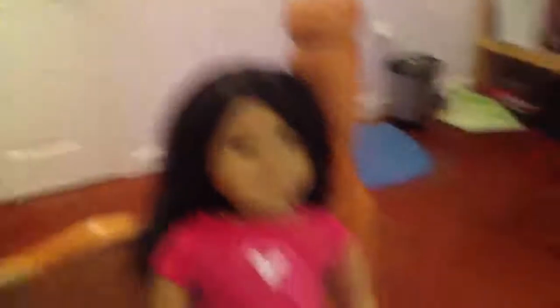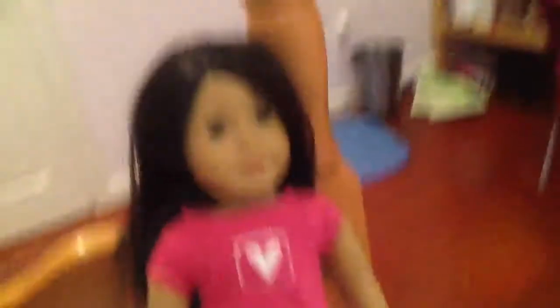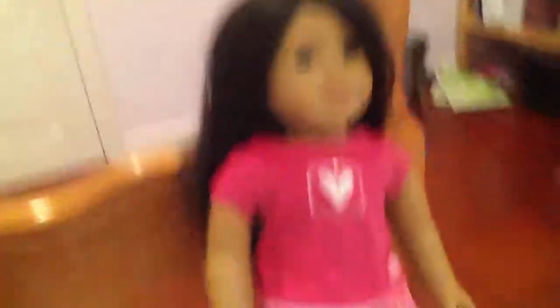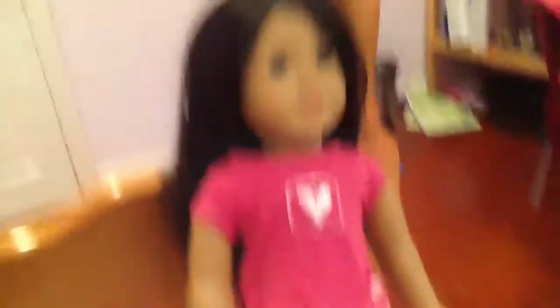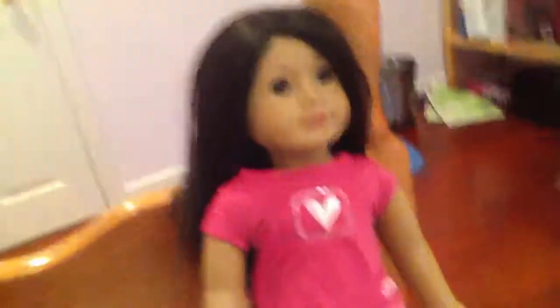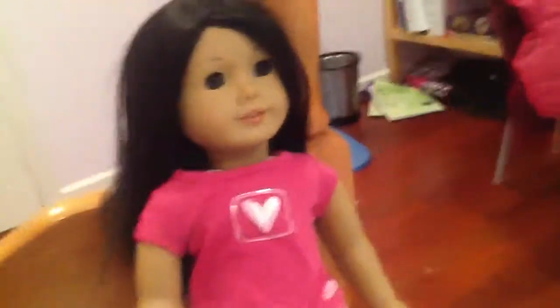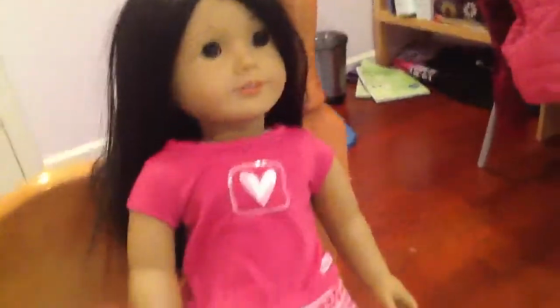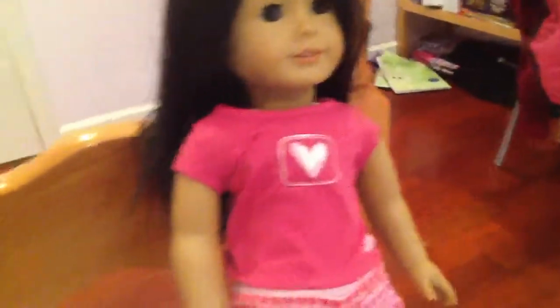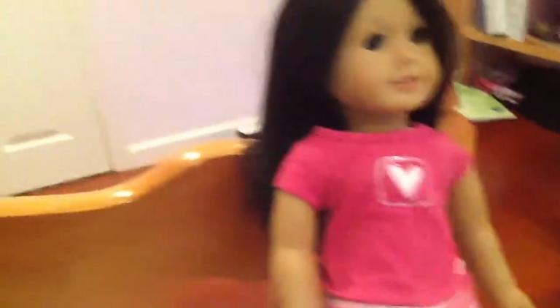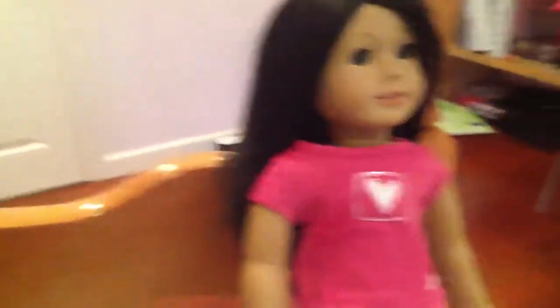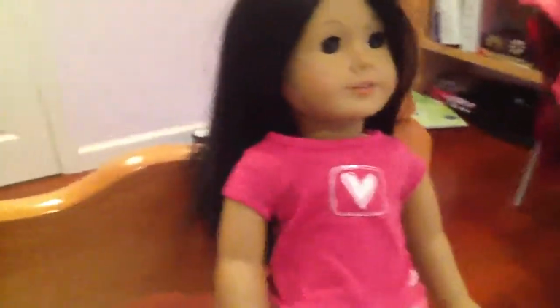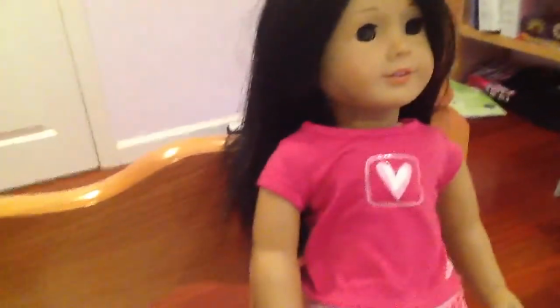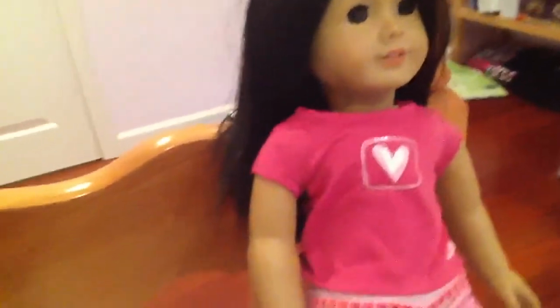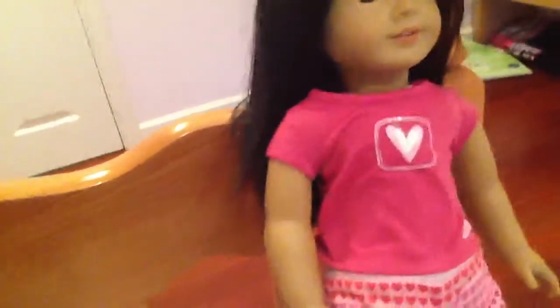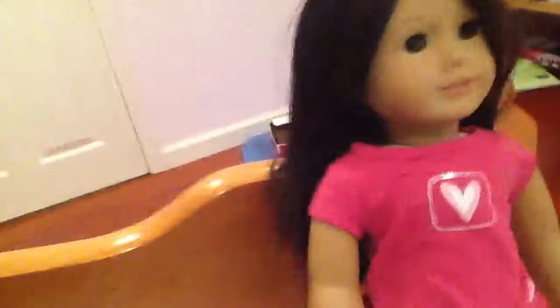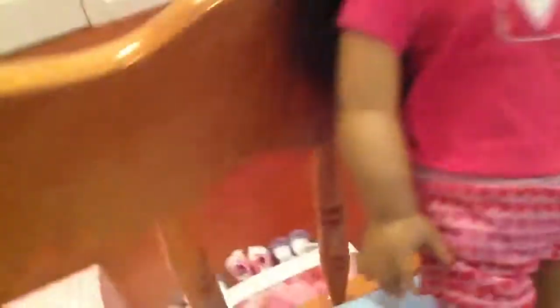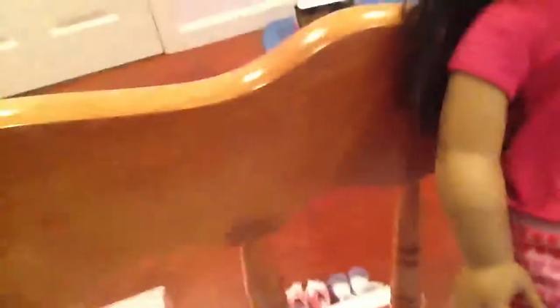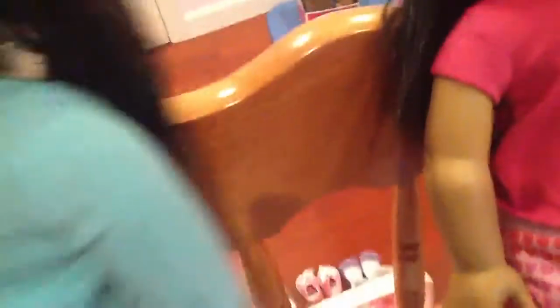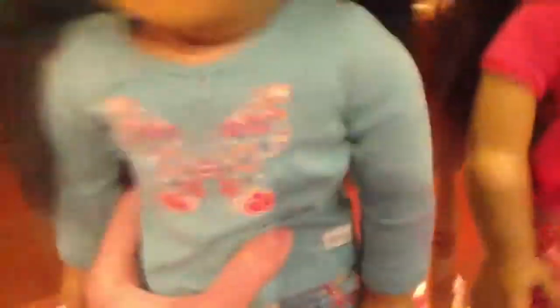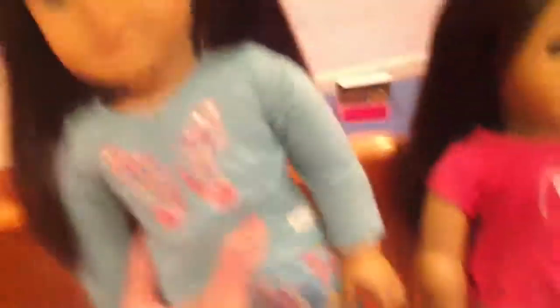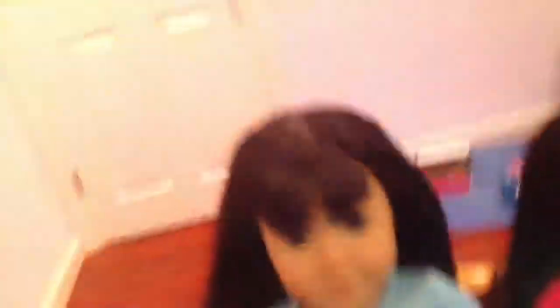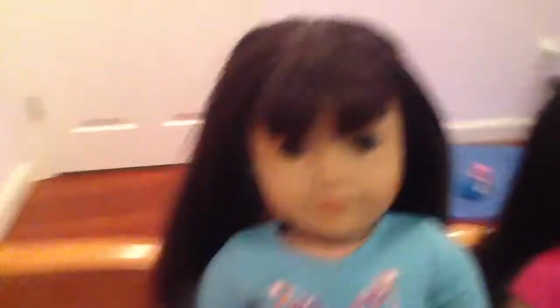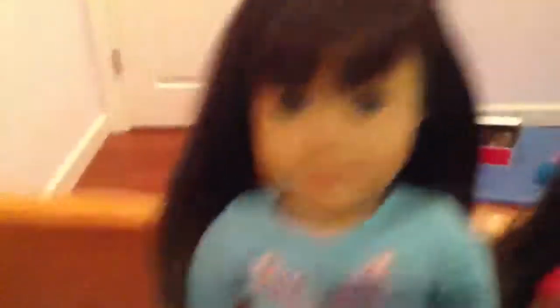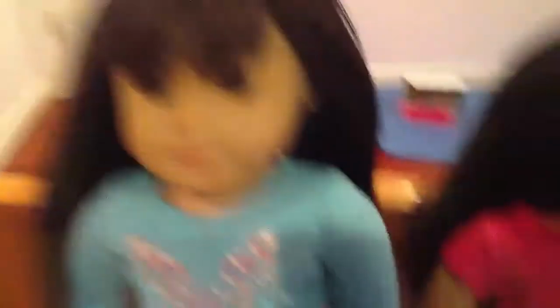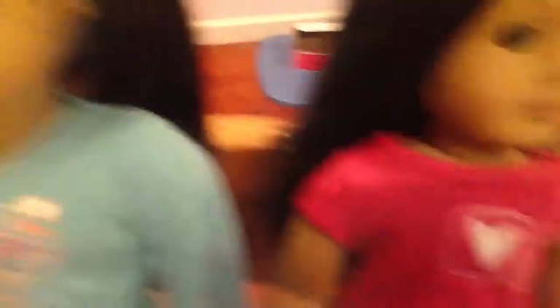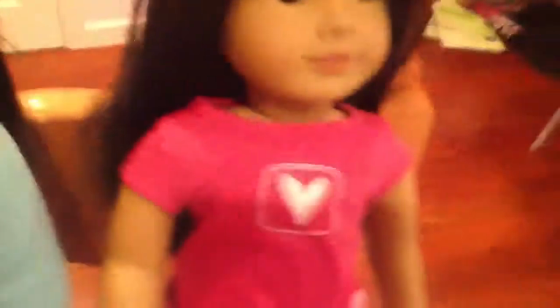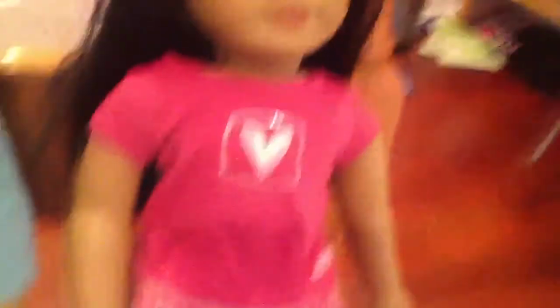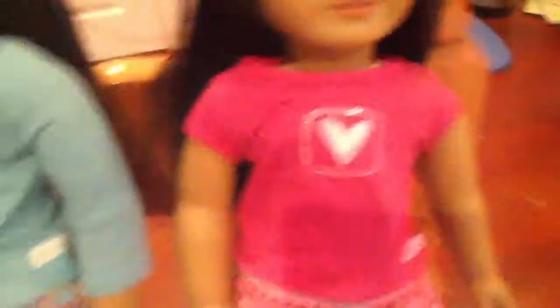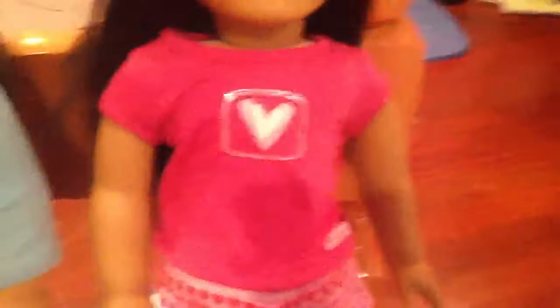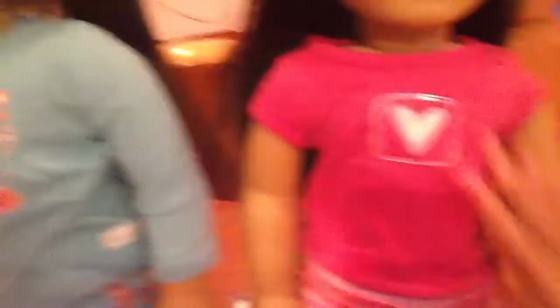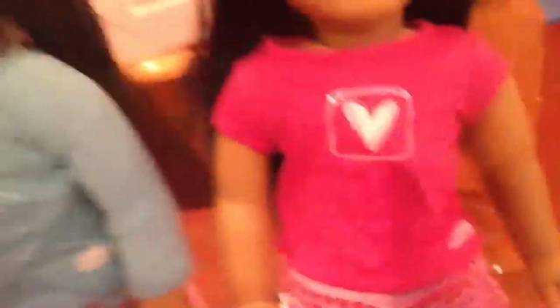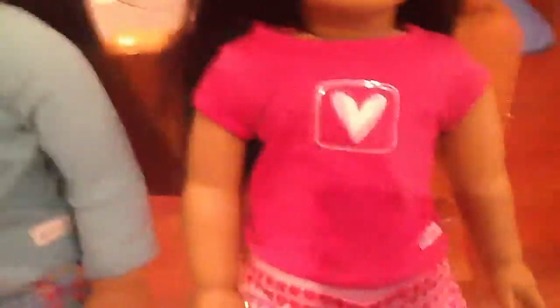Hi guys, we're back with my doll Scarlett and Elaine's Pajama. So we're going to do a review on Sweetheart Pajamas.